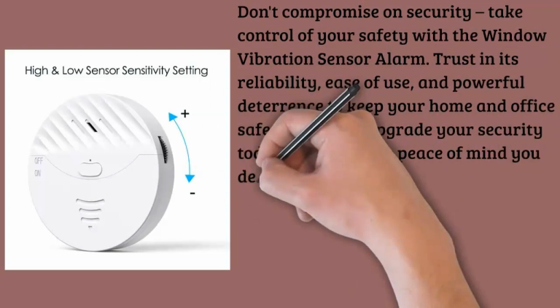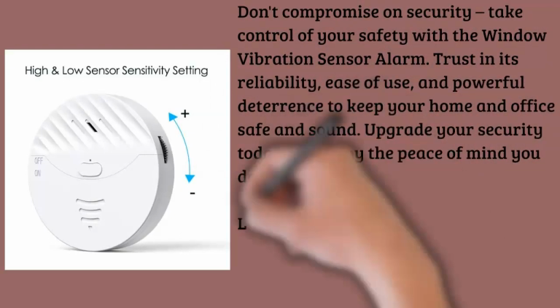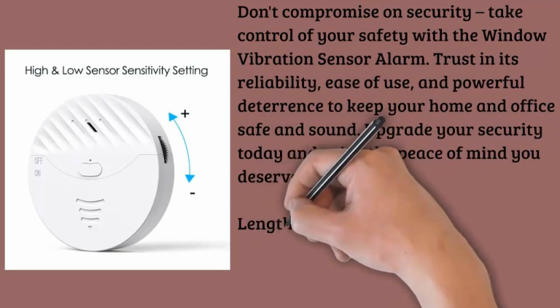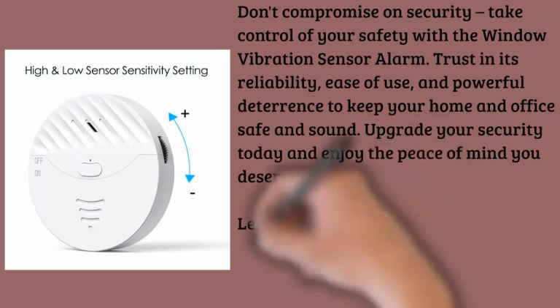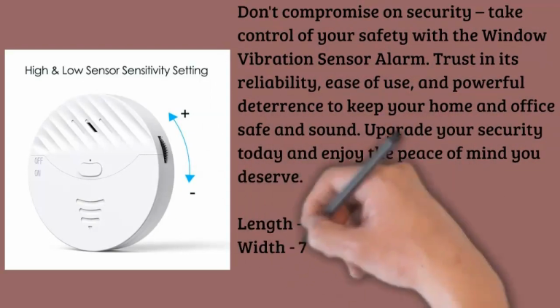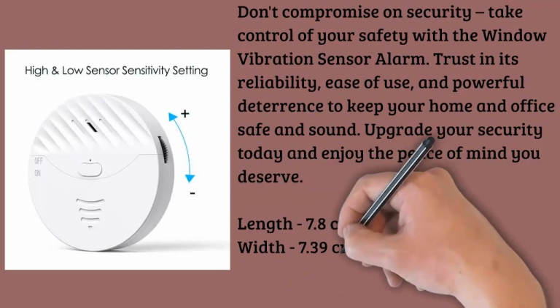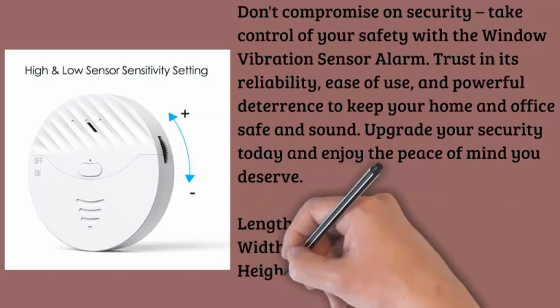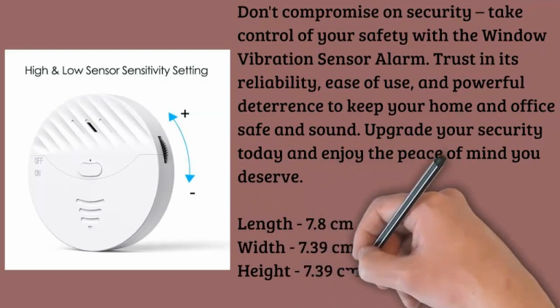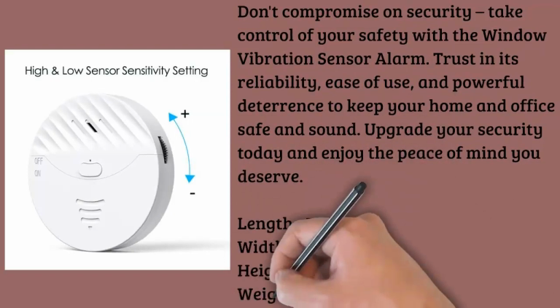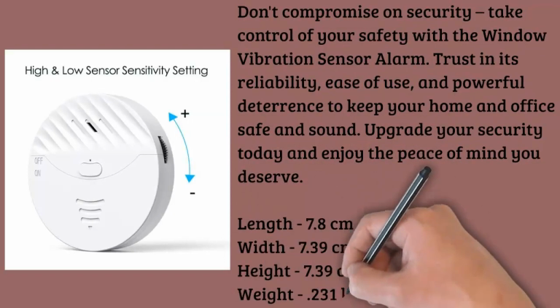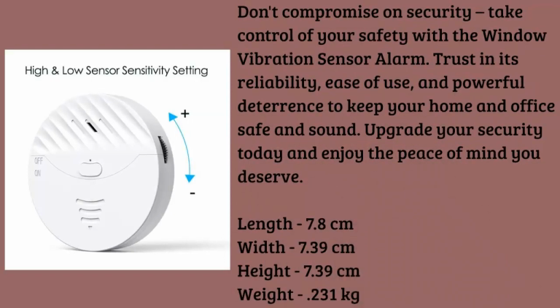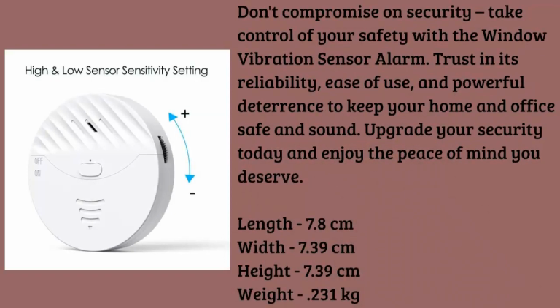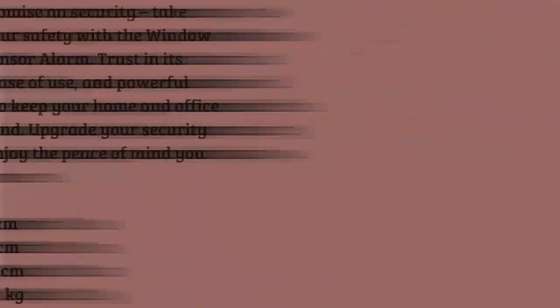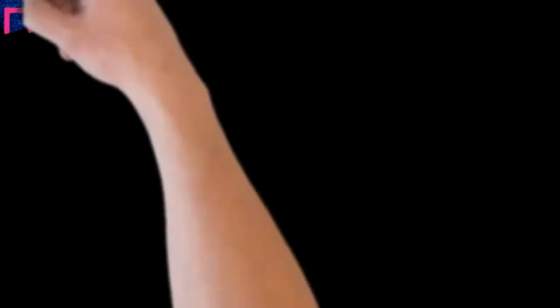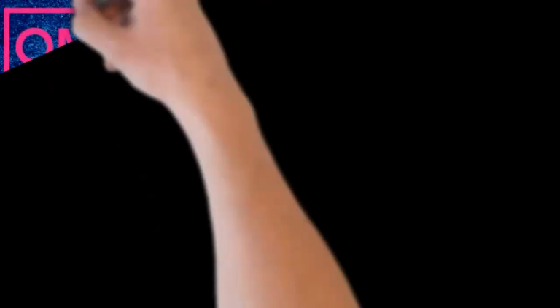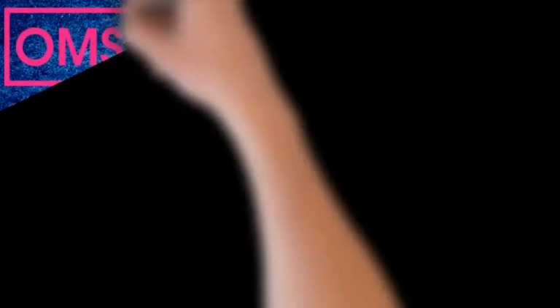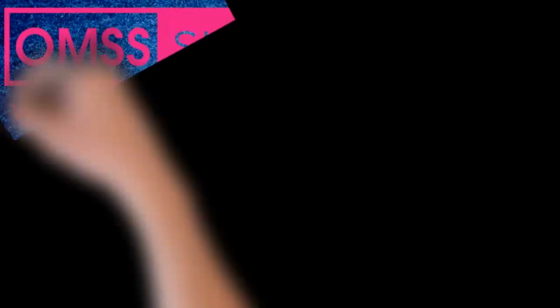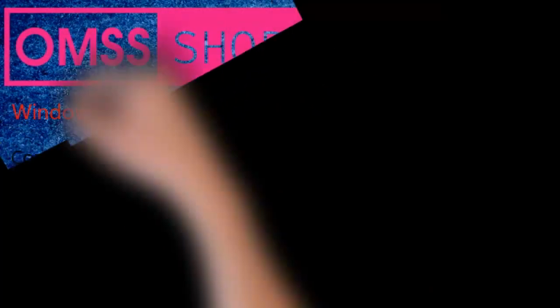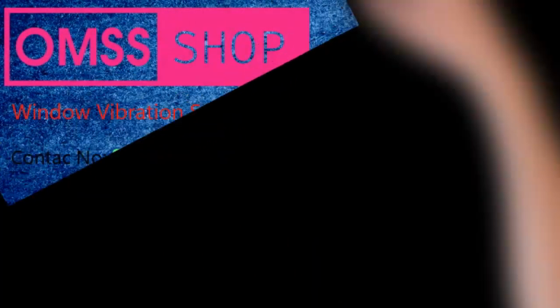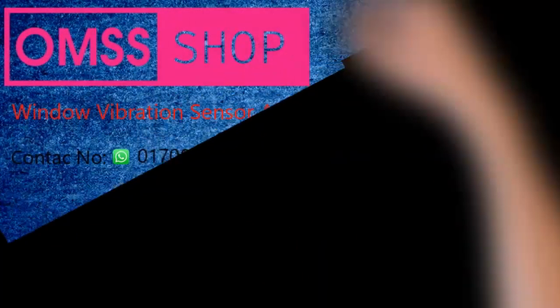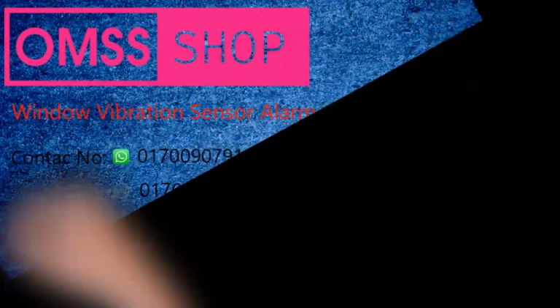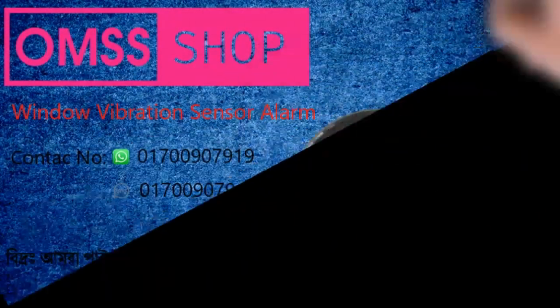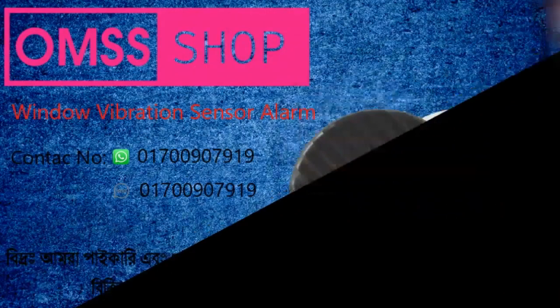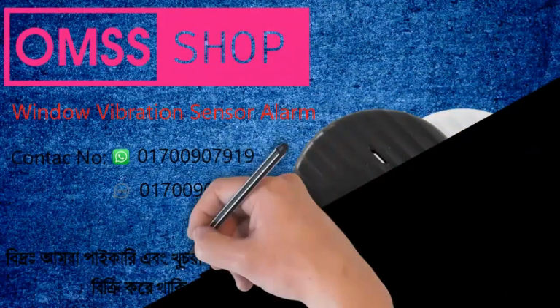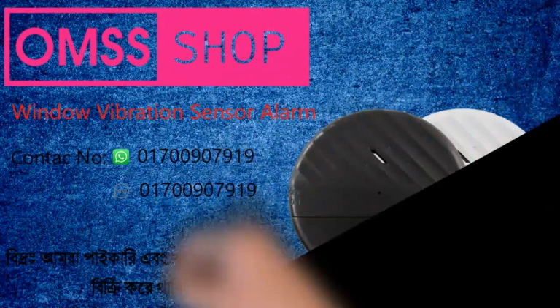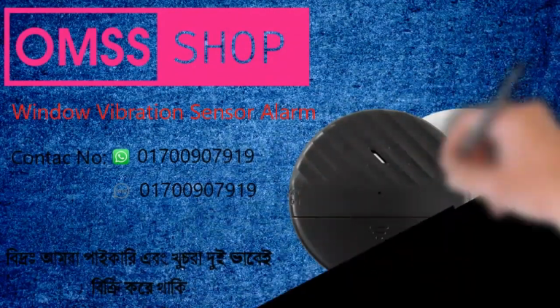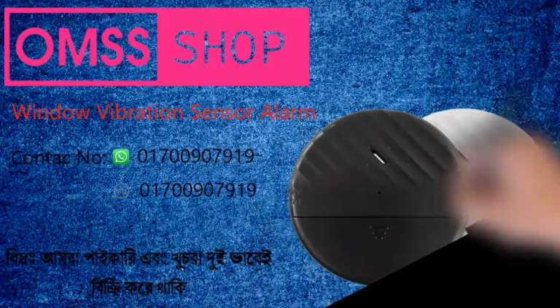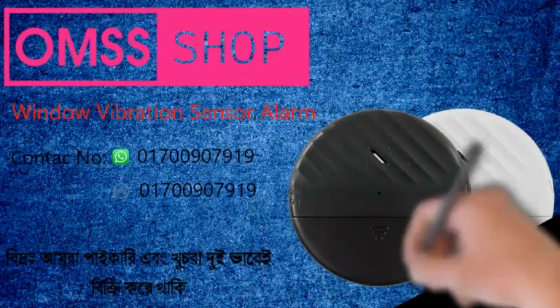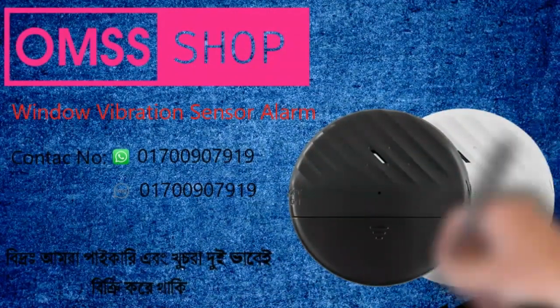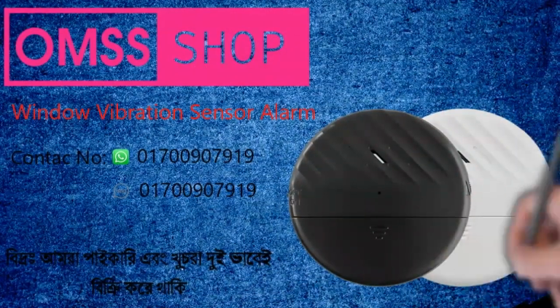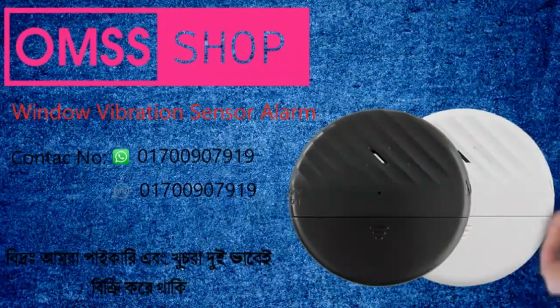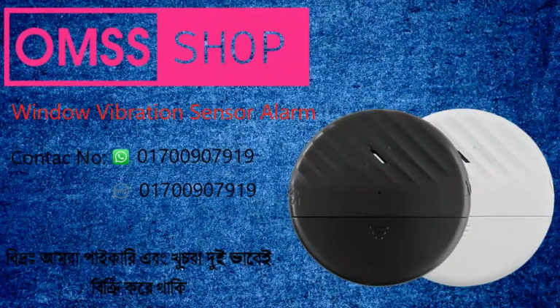Product dimensions: length 7.8 centimeters, width 7.39 centimeters, height 7.39 centimeters, weight 0.231 kg.